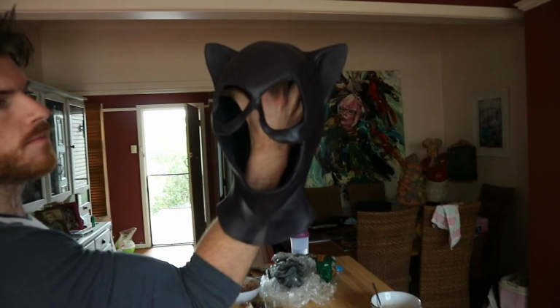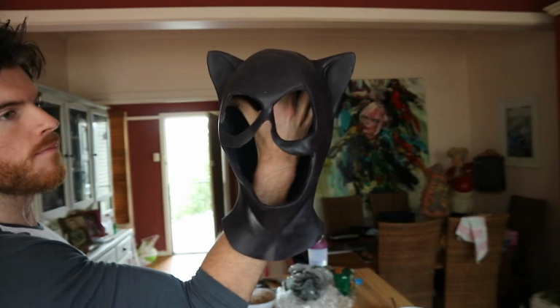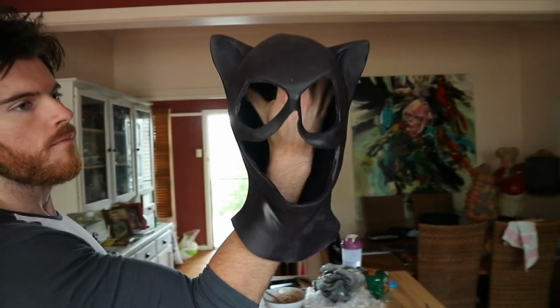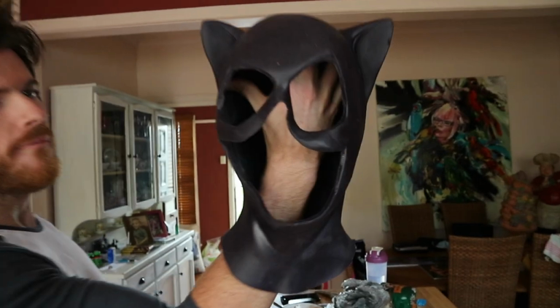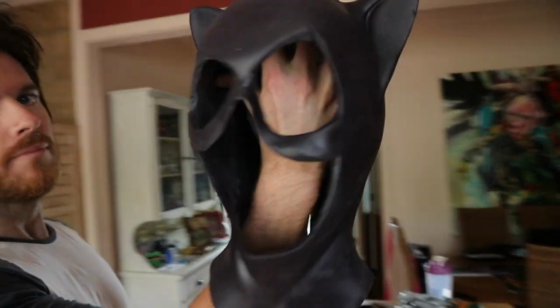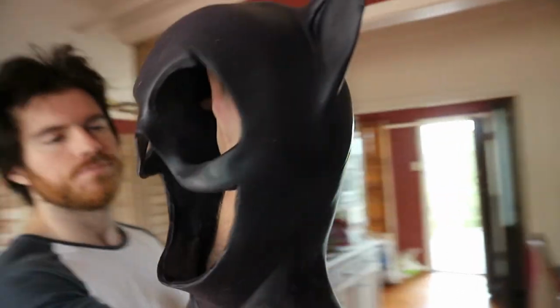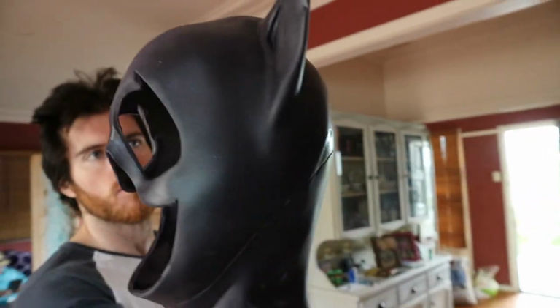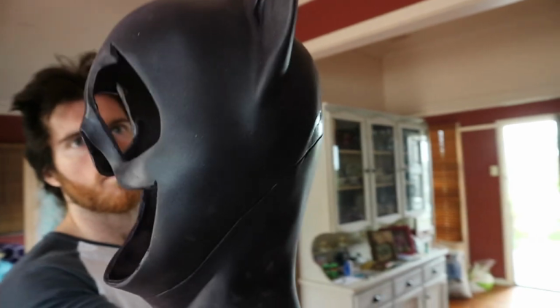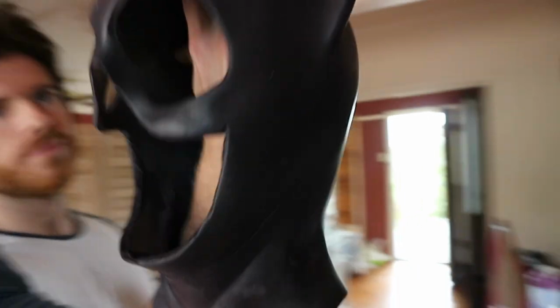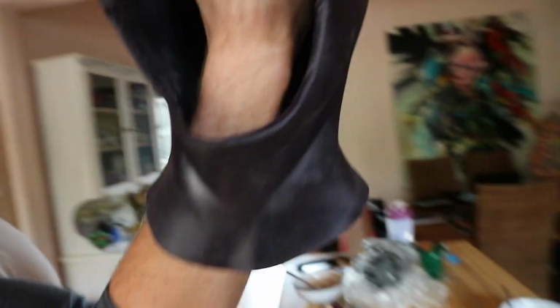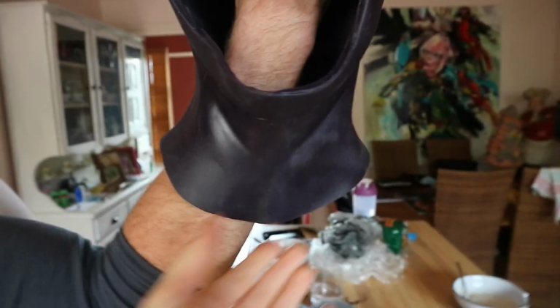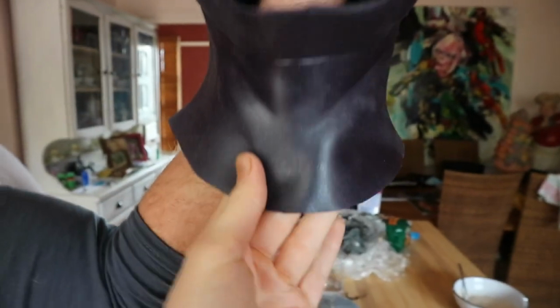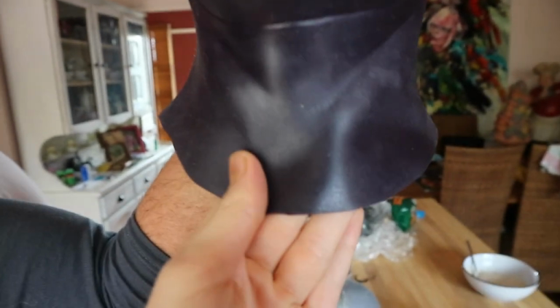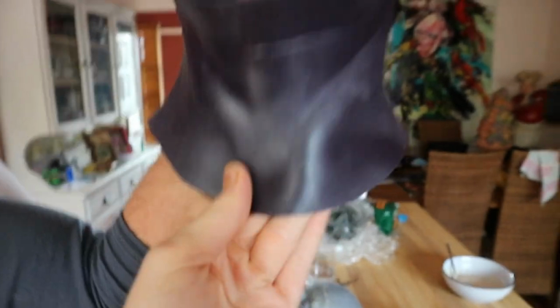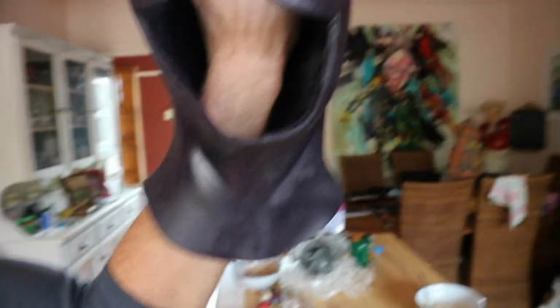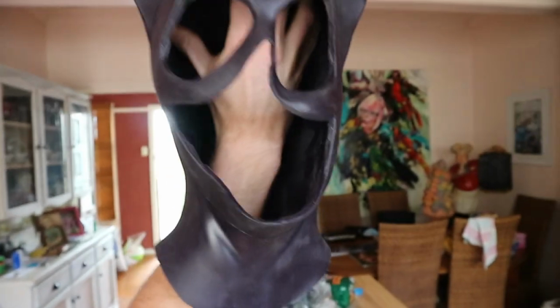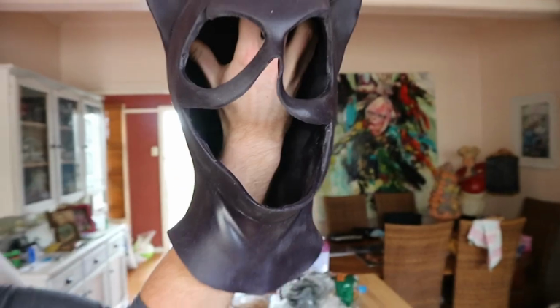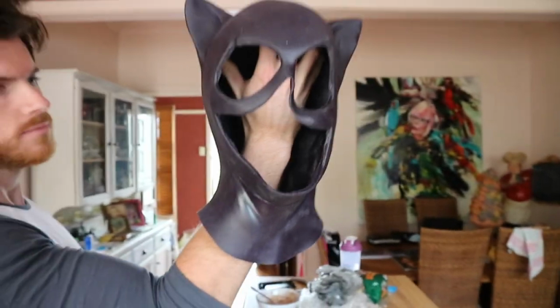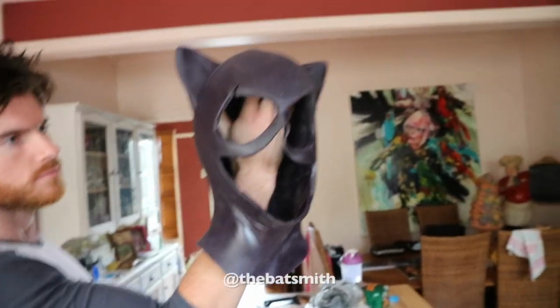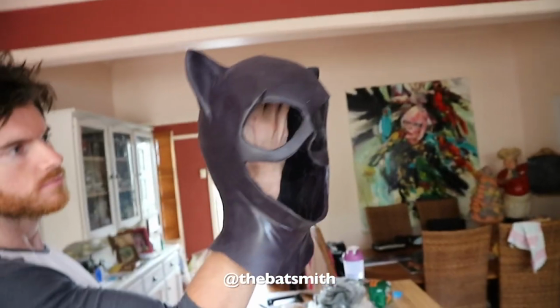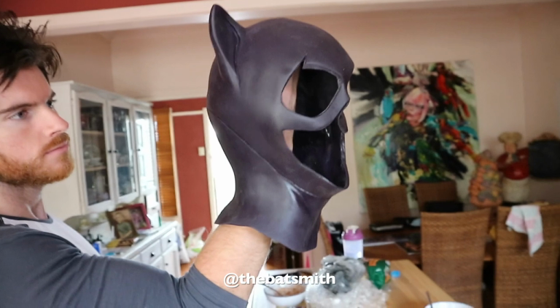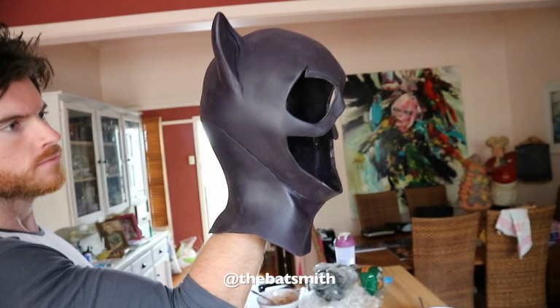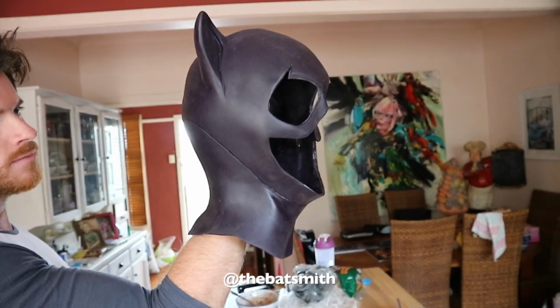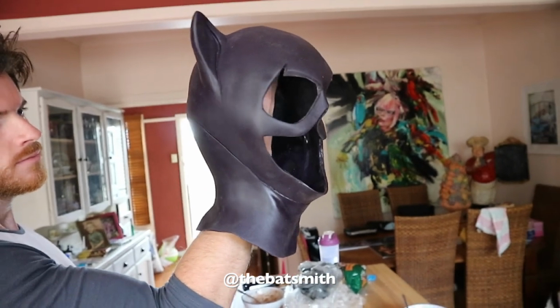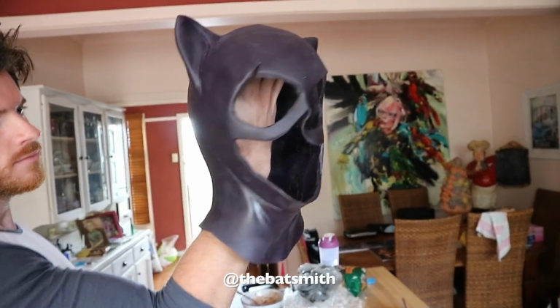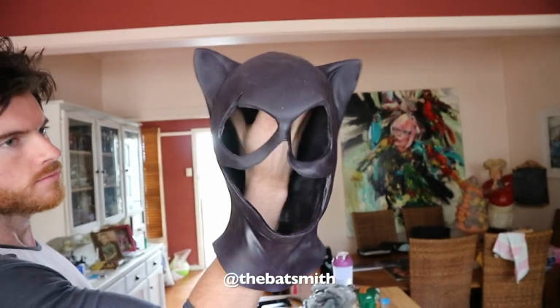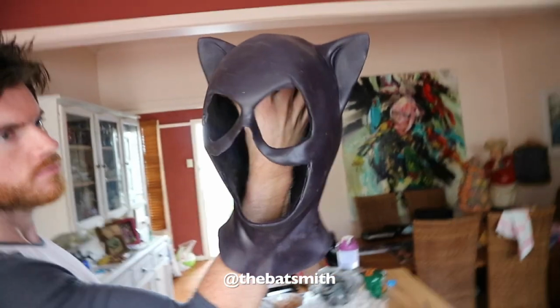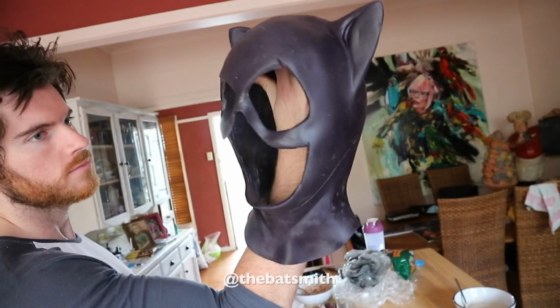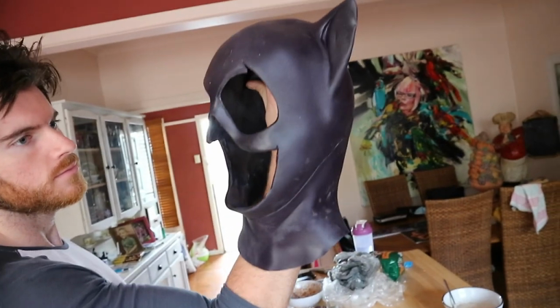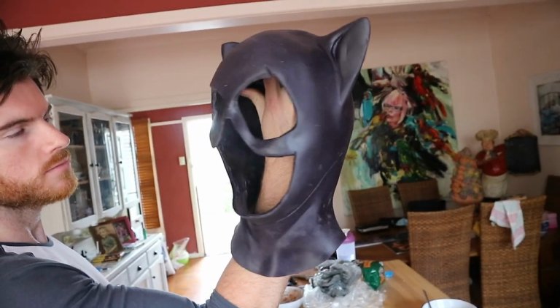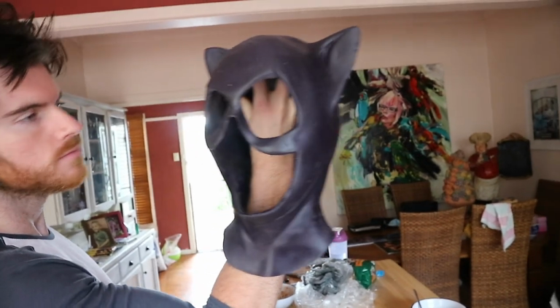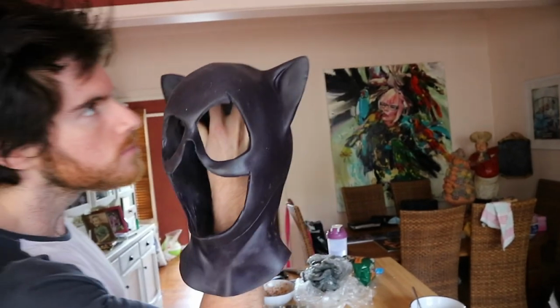Here is my Catwoman cowl. As you can see it's a beautiful dark purple and Paul, who's also called the Batsmith in the UK, made it and shipped it over and it's looking awesome.